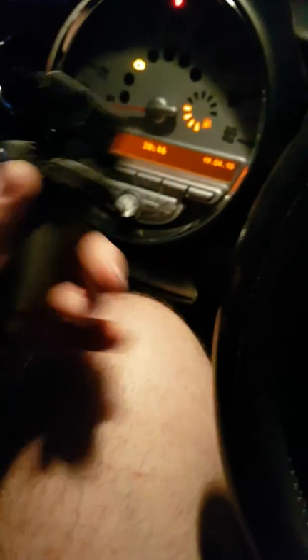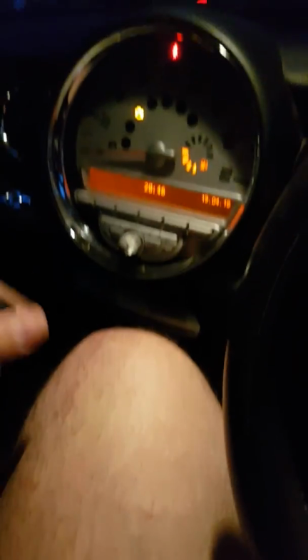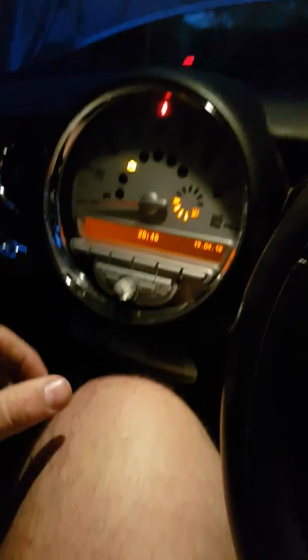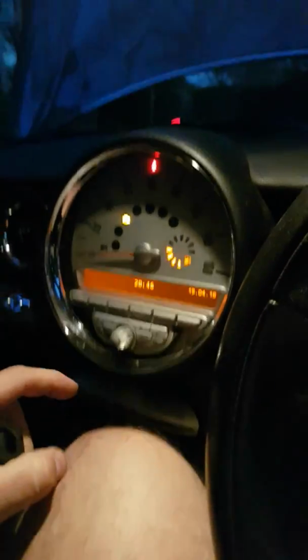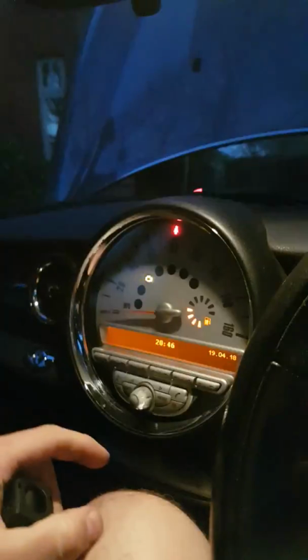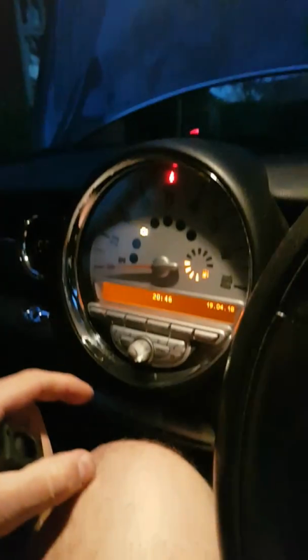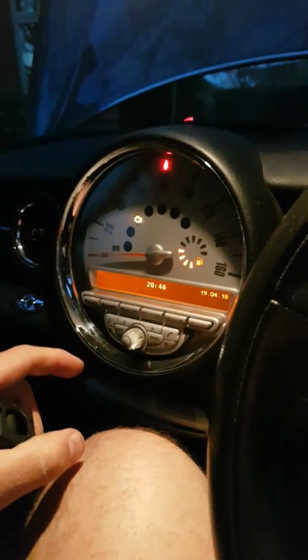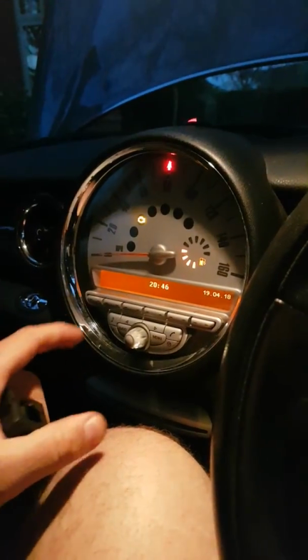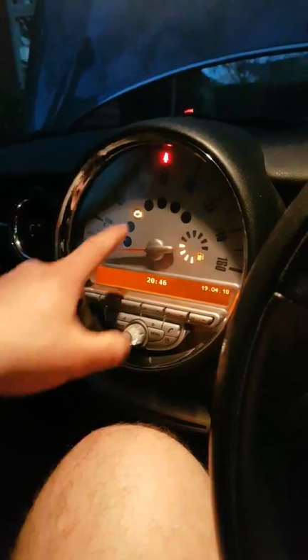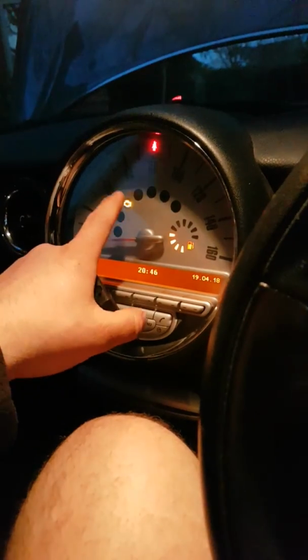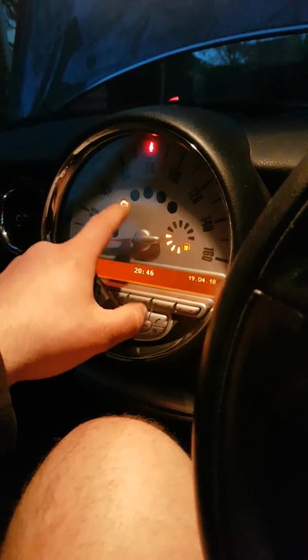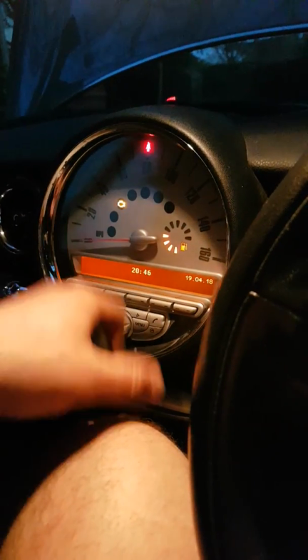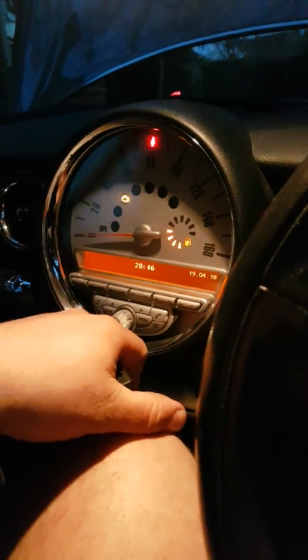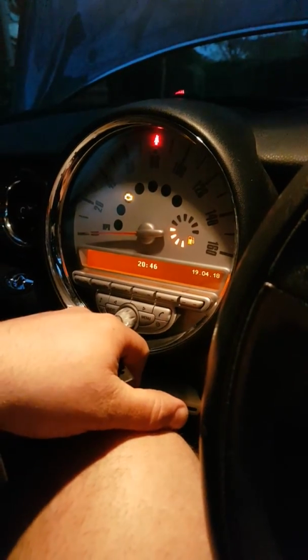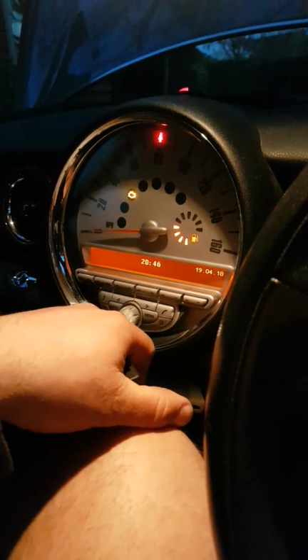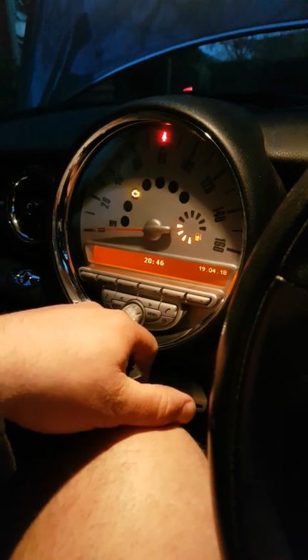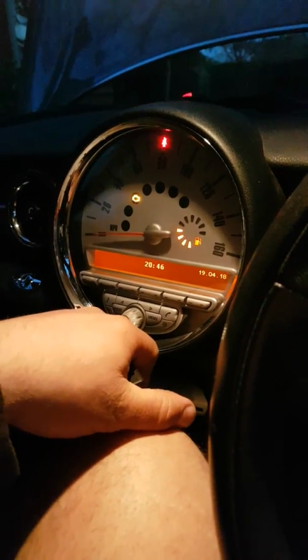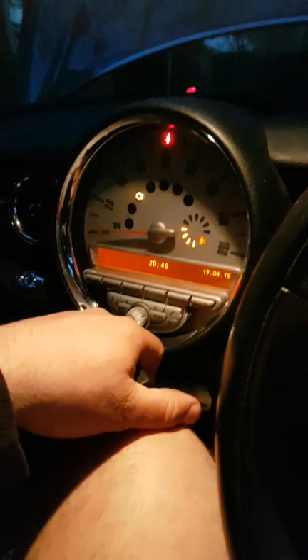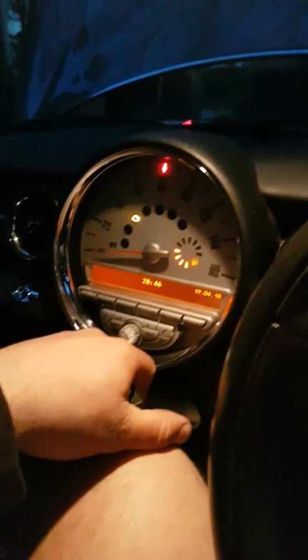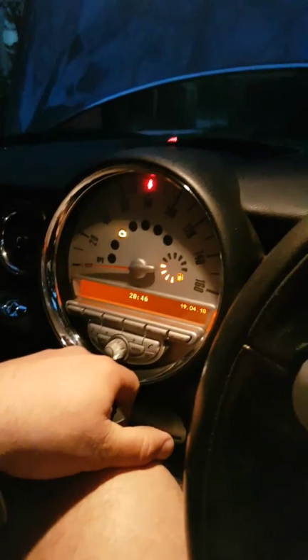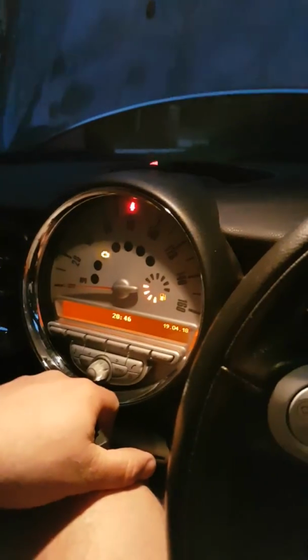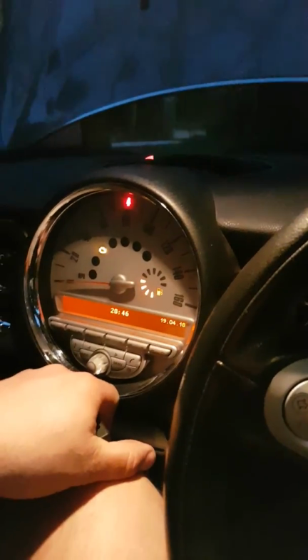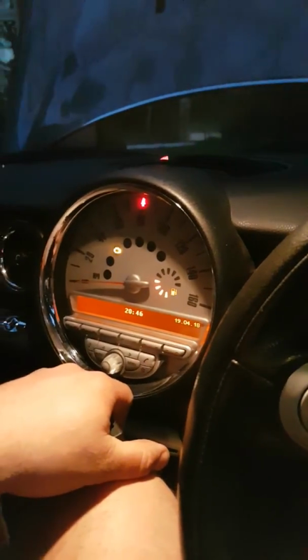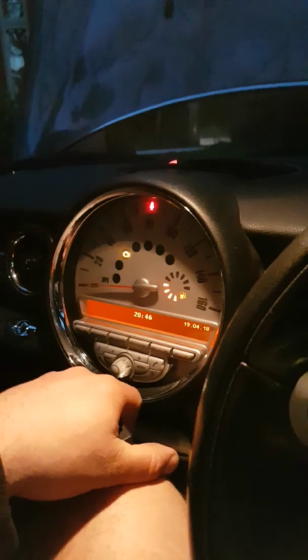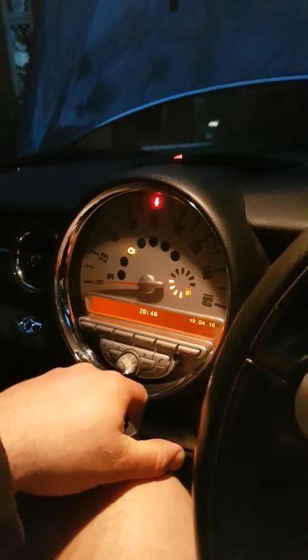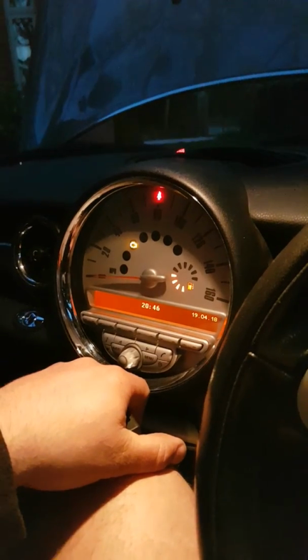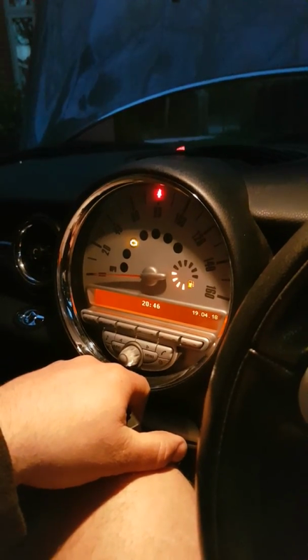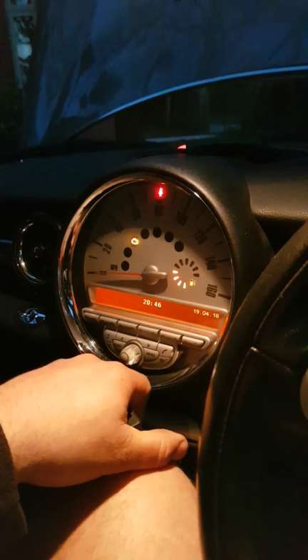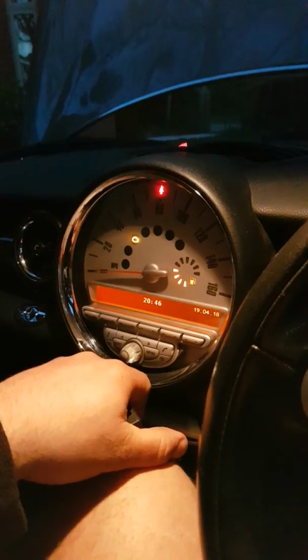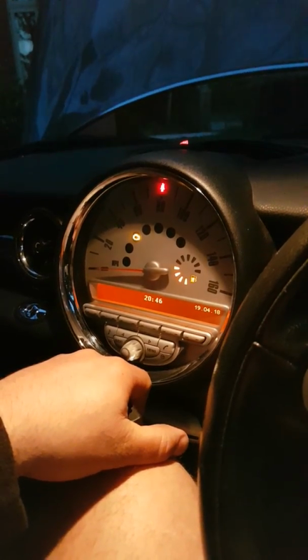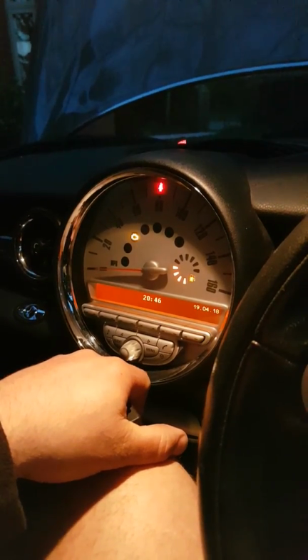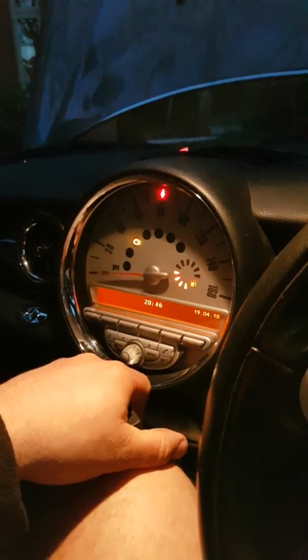You will need a code reader or reset tool to get rid of the logged ECU message. I'm just going to pause this video now and I'll go under the bonnet and show you how to change them and where they live.